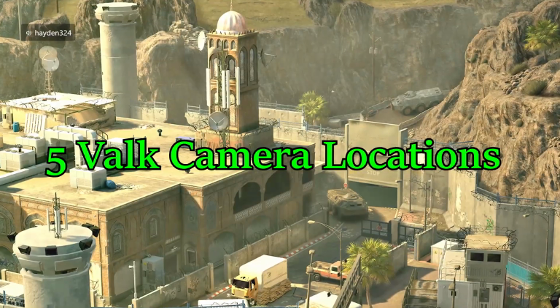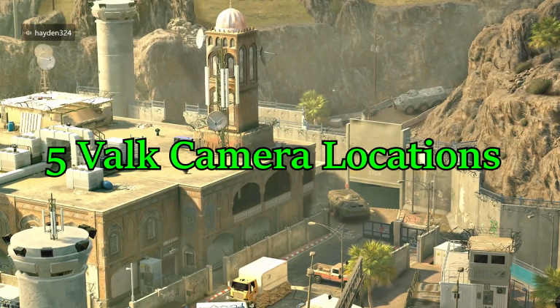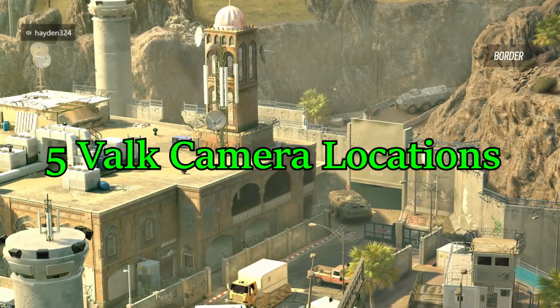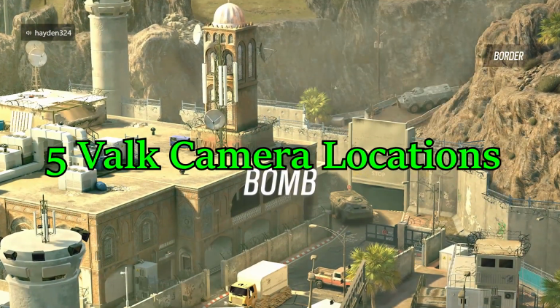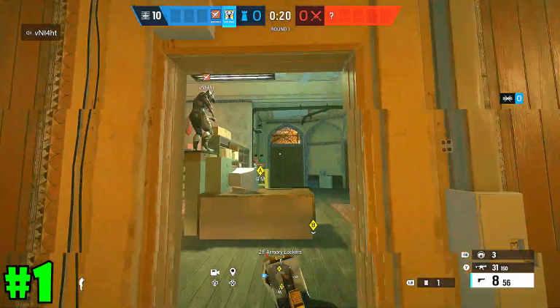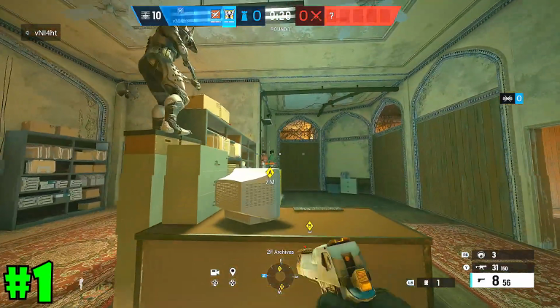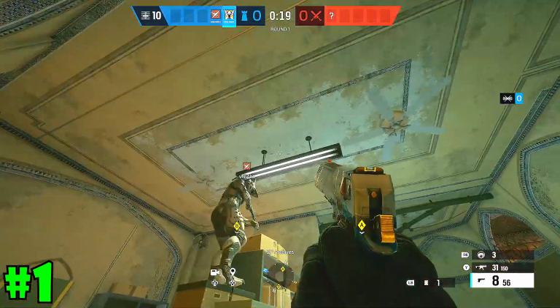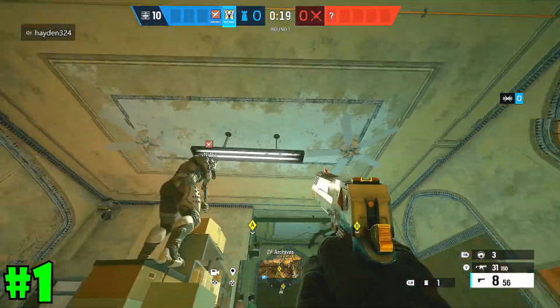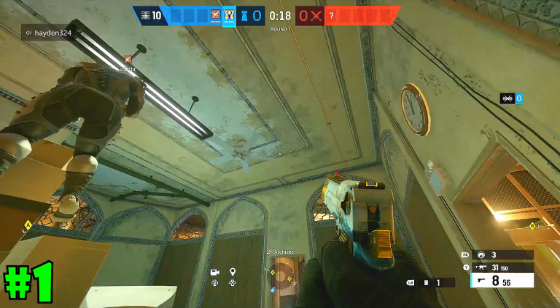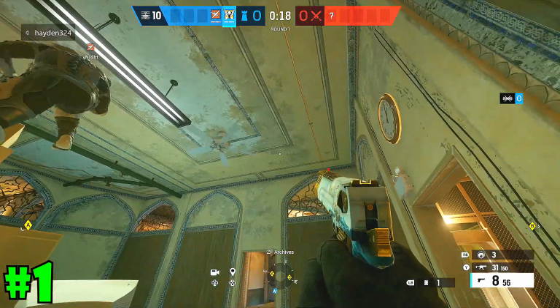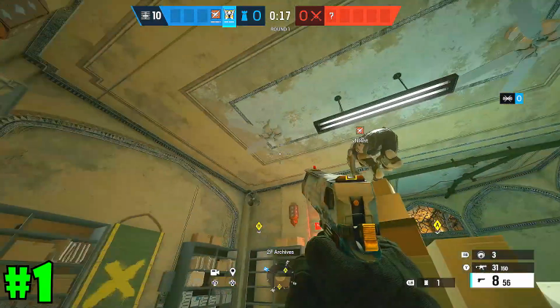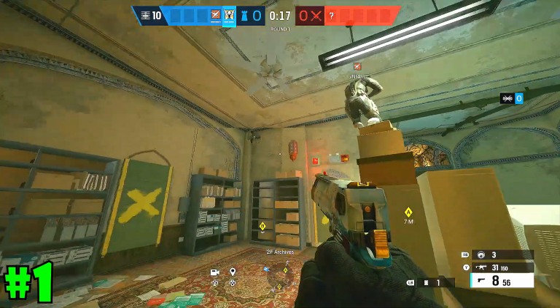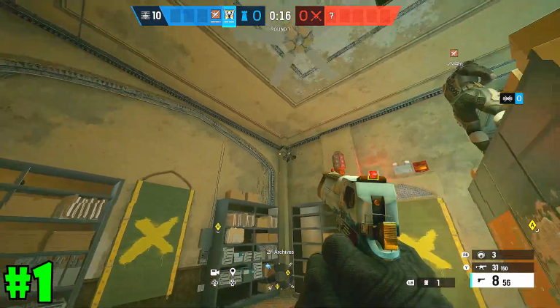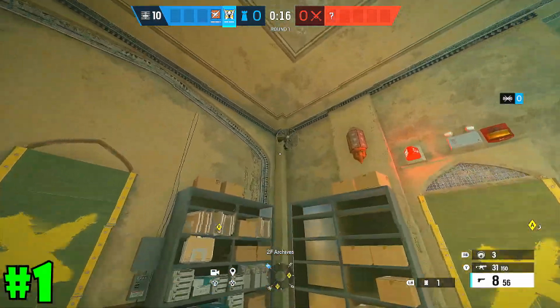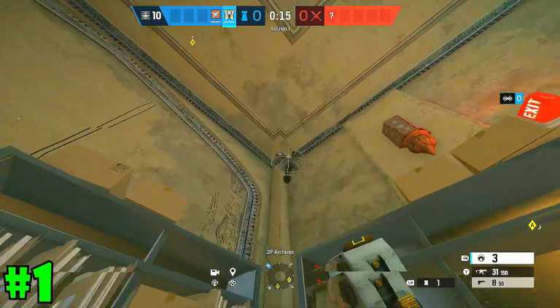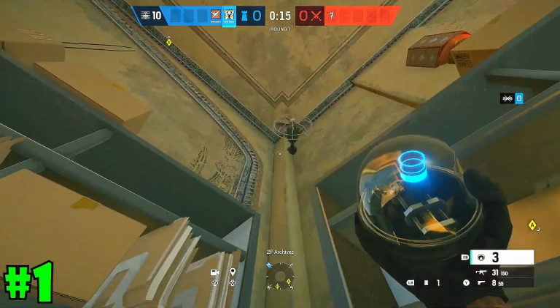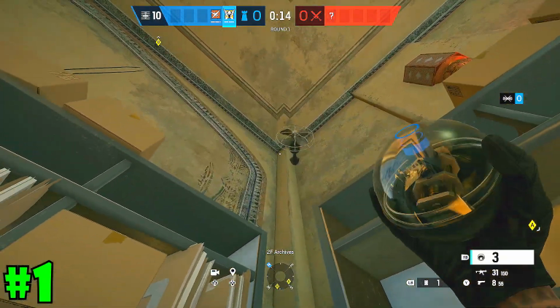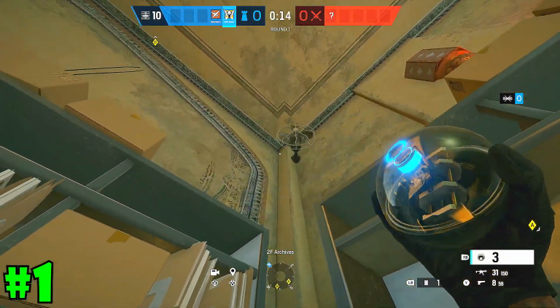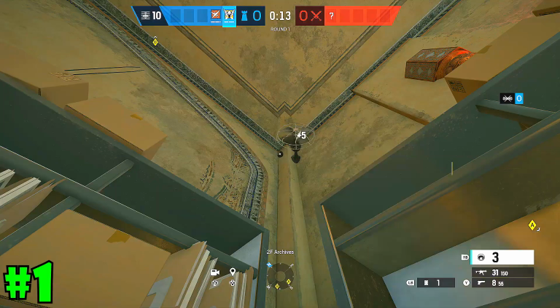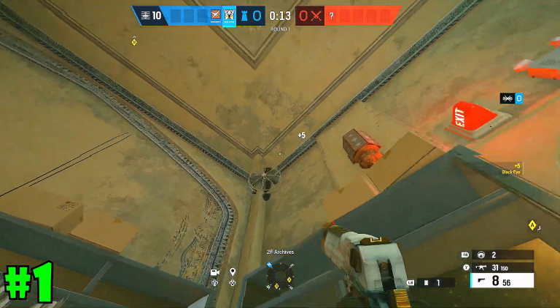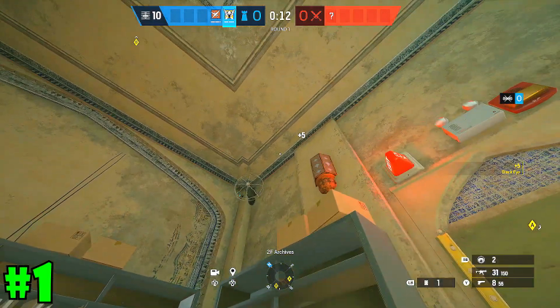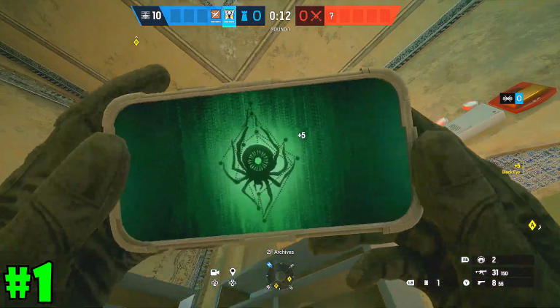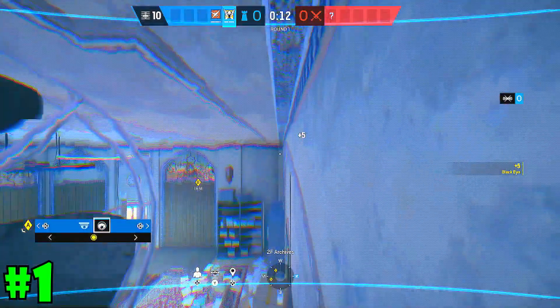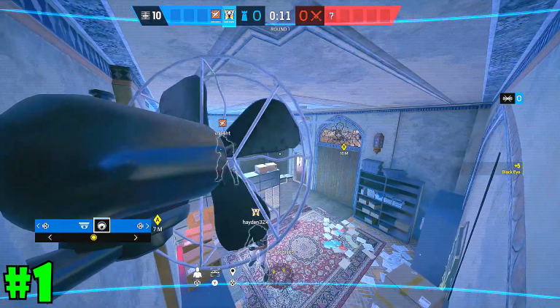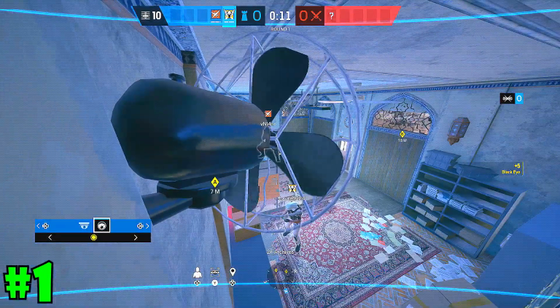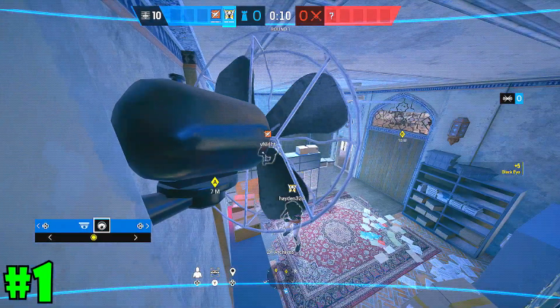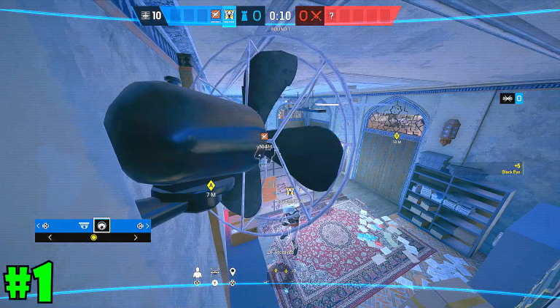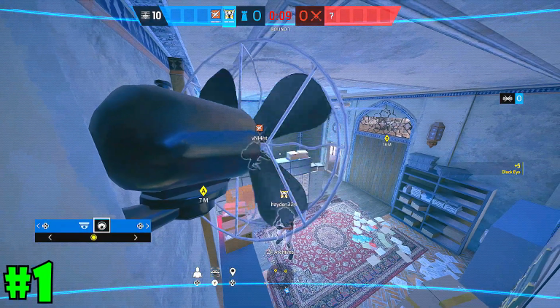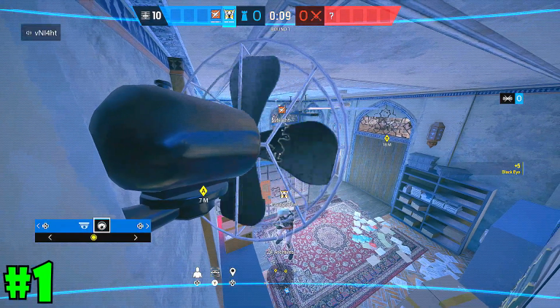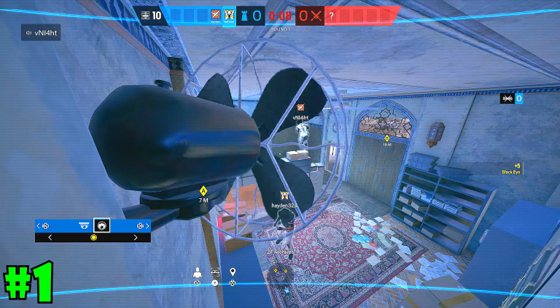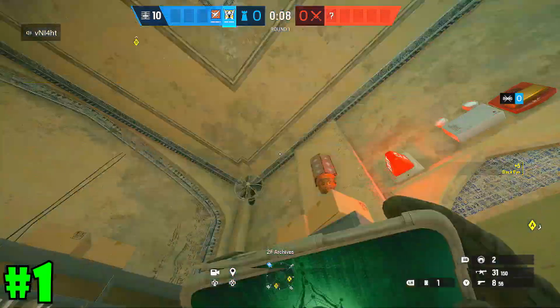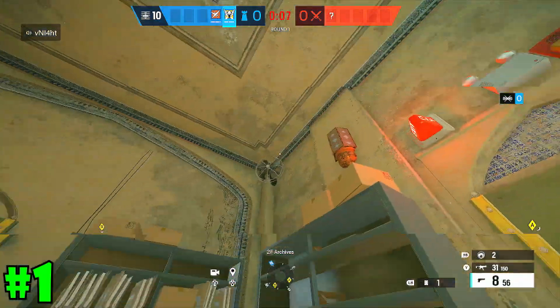Our next map is Border. Our first Valkcam is pretty simple. Once you spawn second floor, you want to go over to Archives and put your Valkcam behind this fan. This hides your Valkcam and also gives you a great angle on anyone trying to plant in Archives, or anyone coming in through metal.